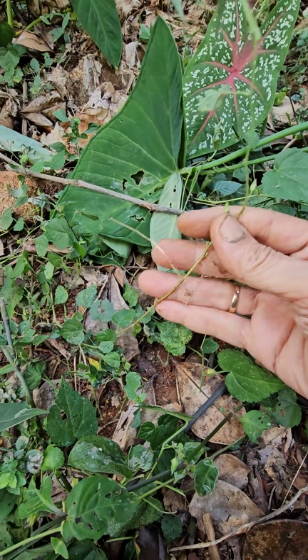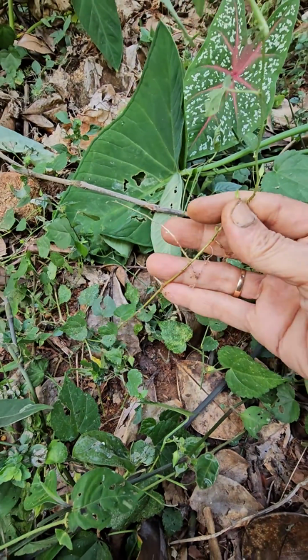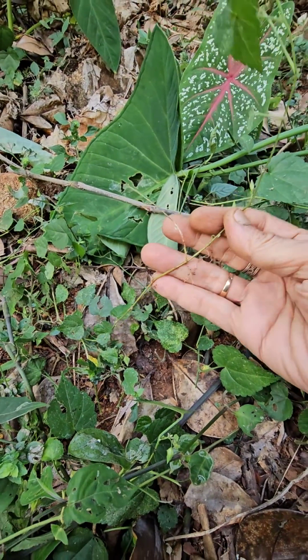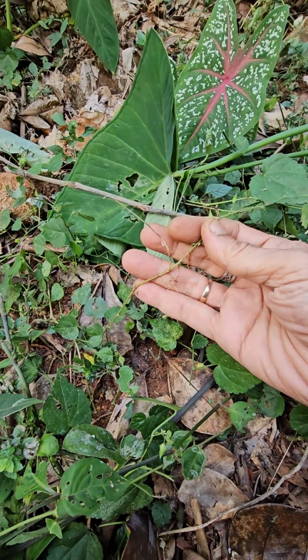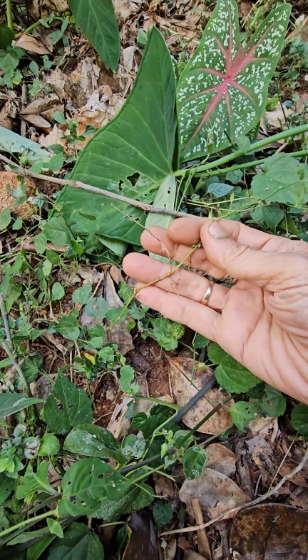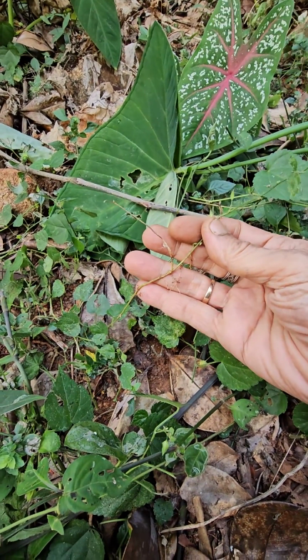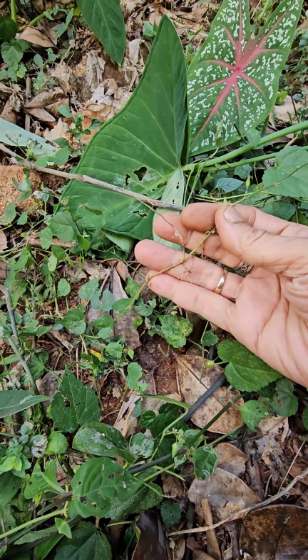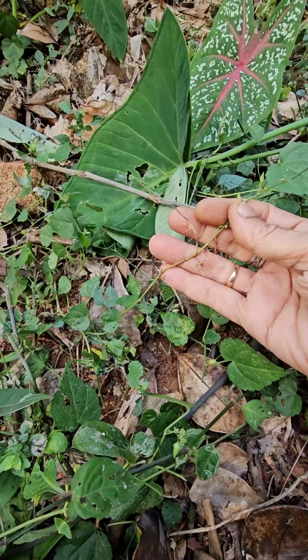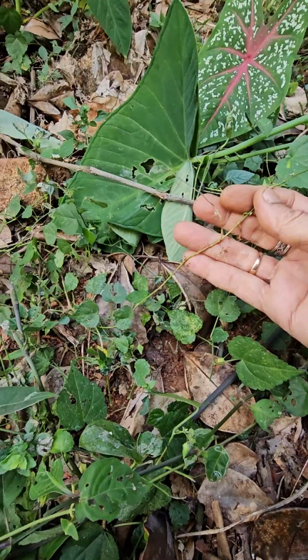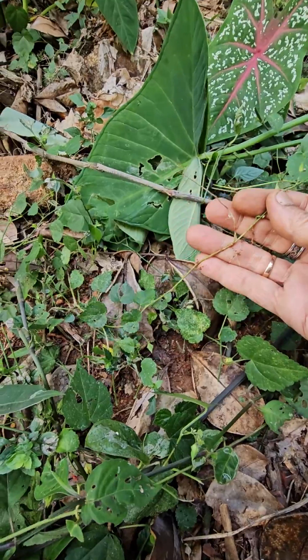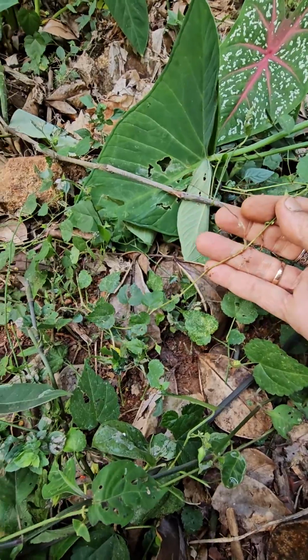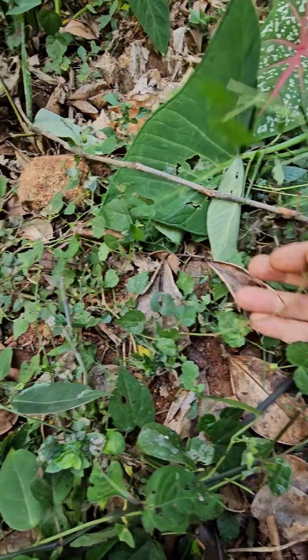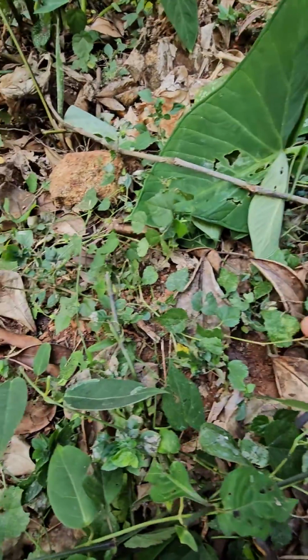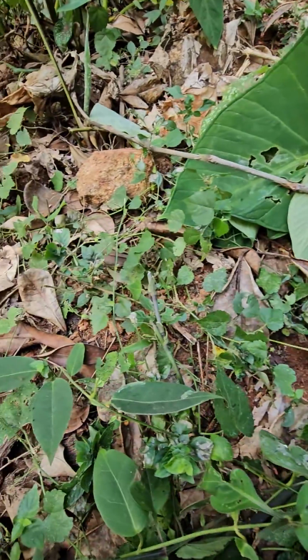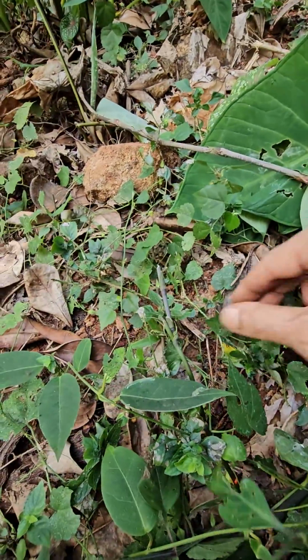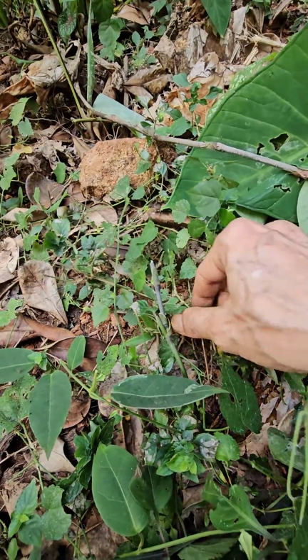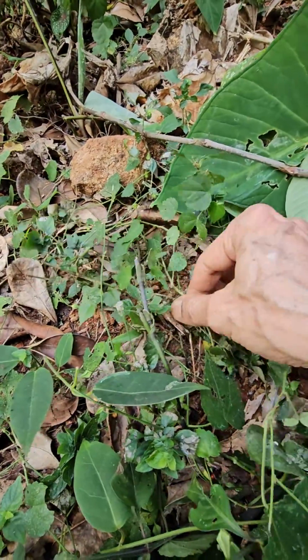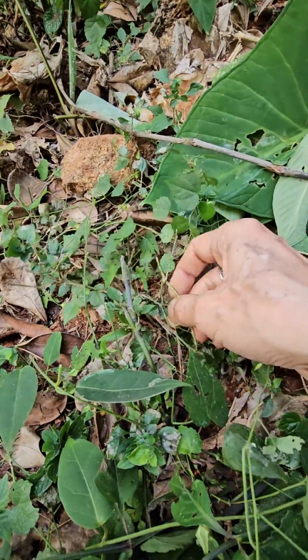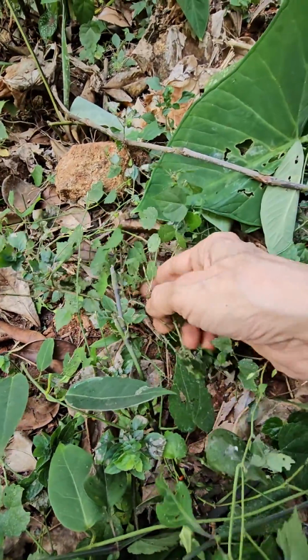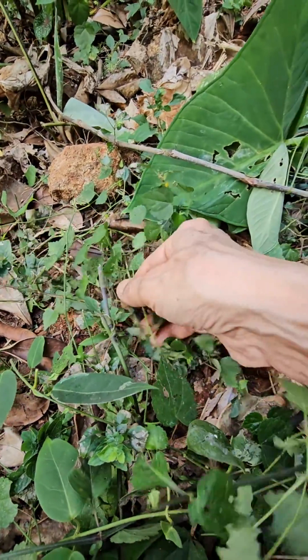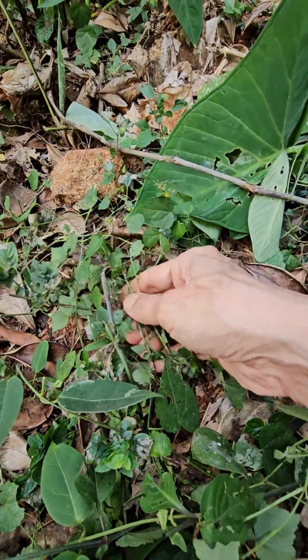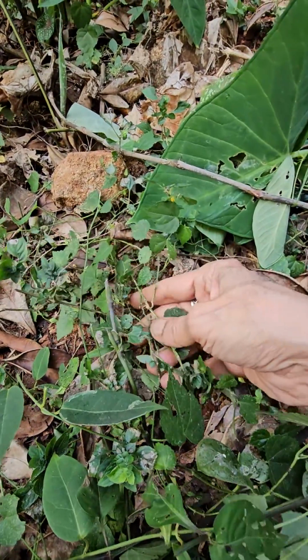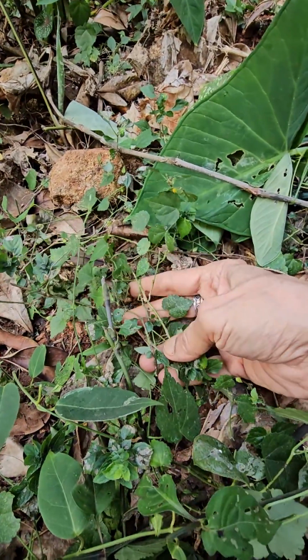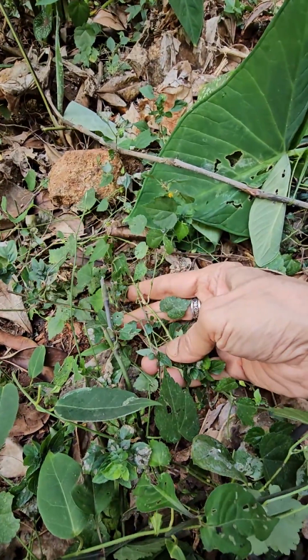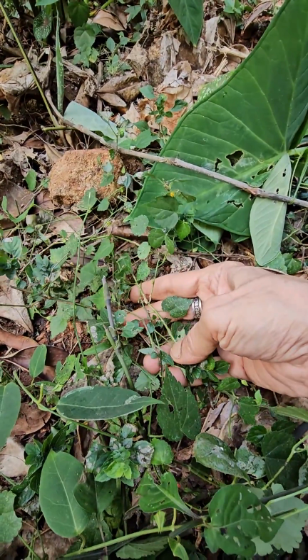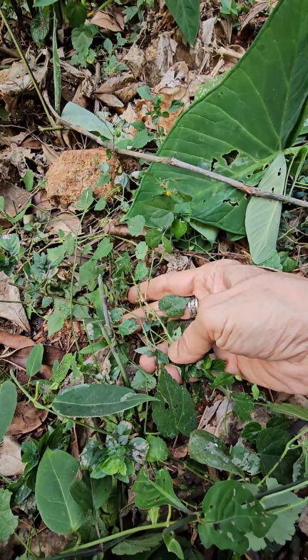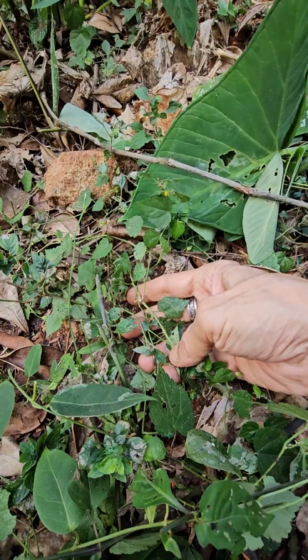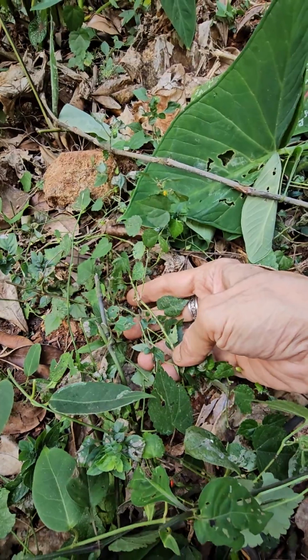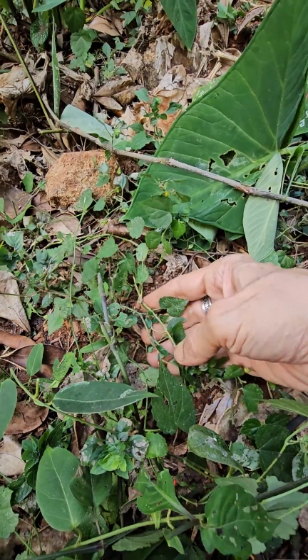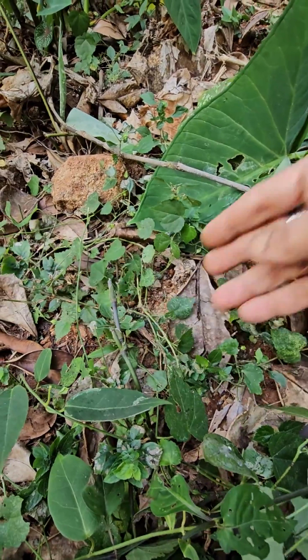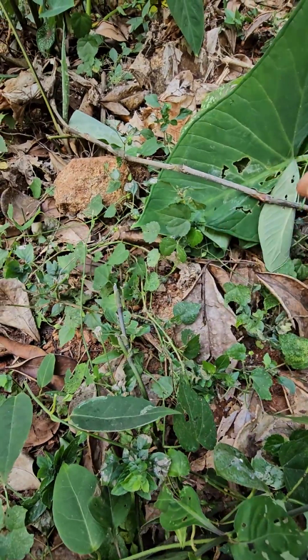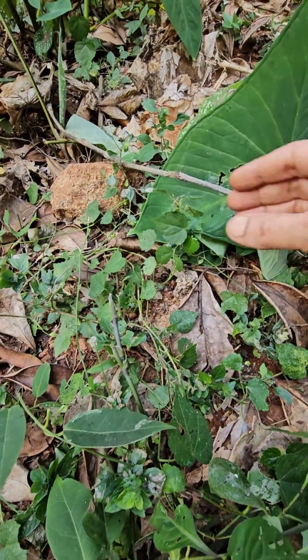This is a great one. This is an appropriate species. It is not a good one. We'll spread it.